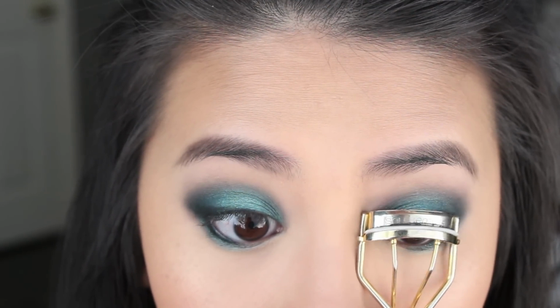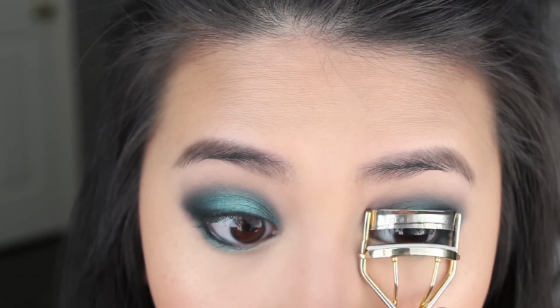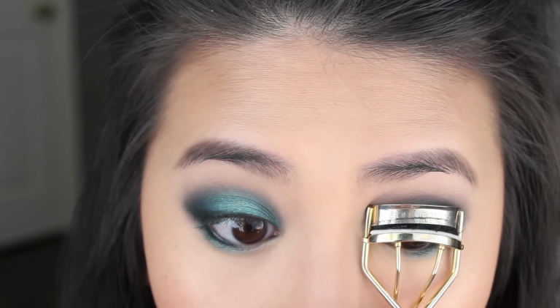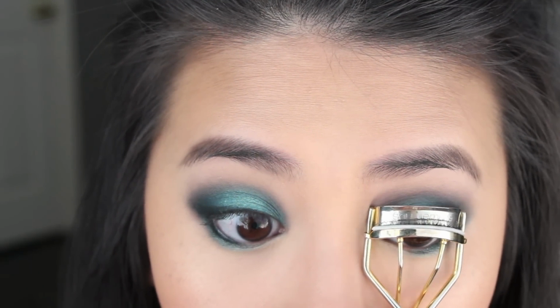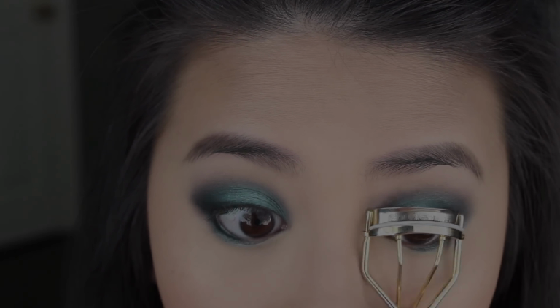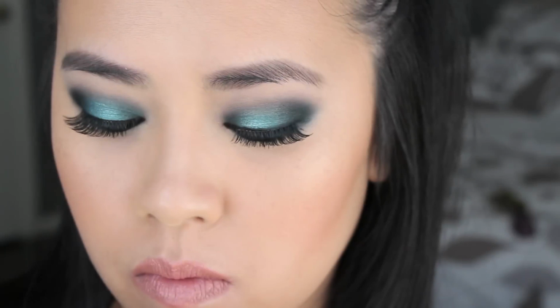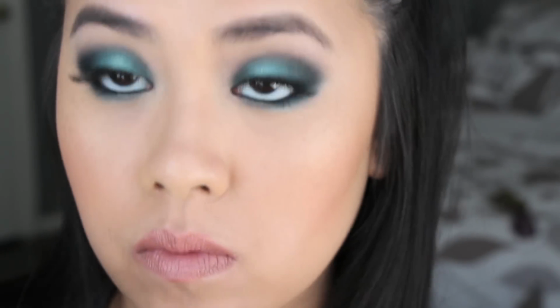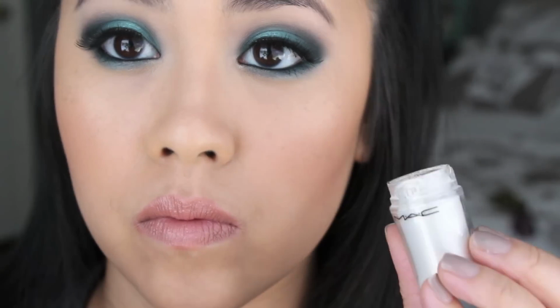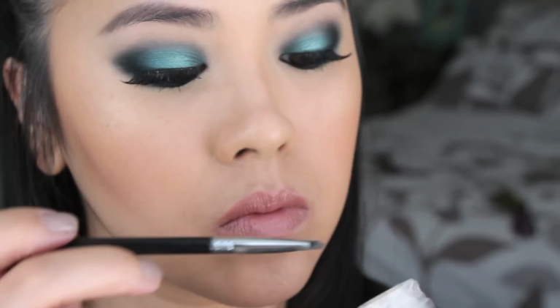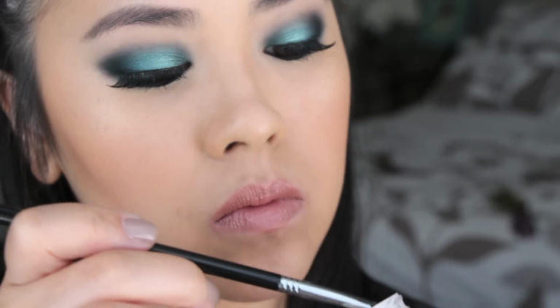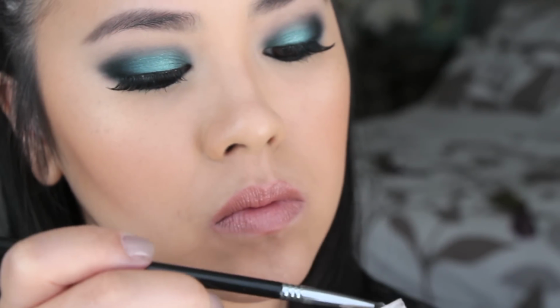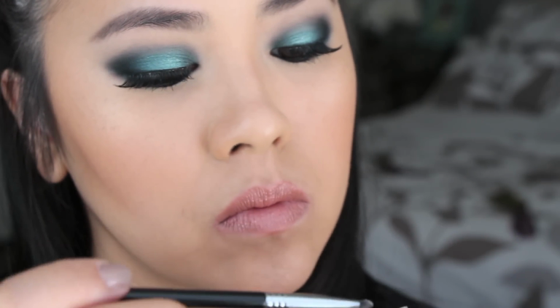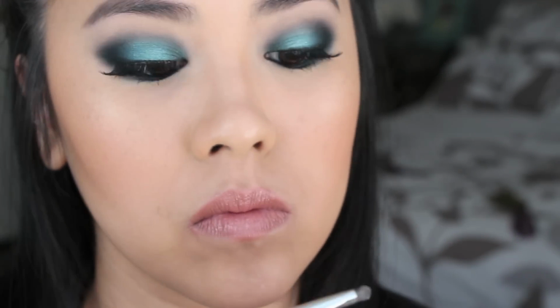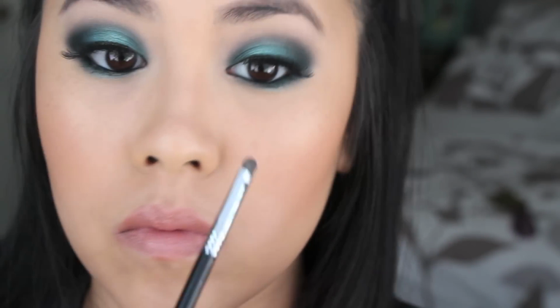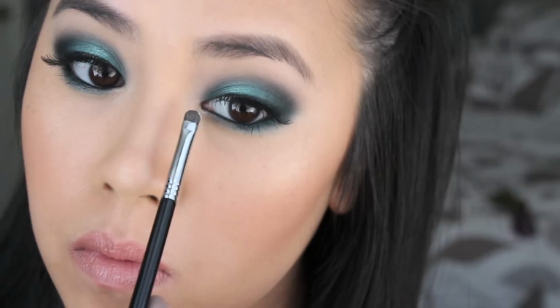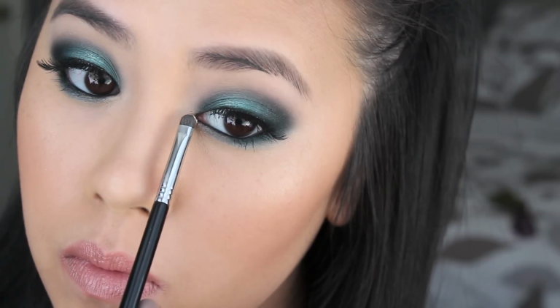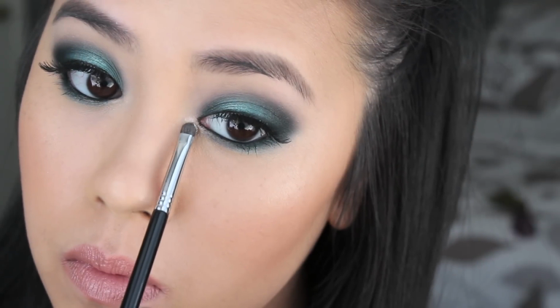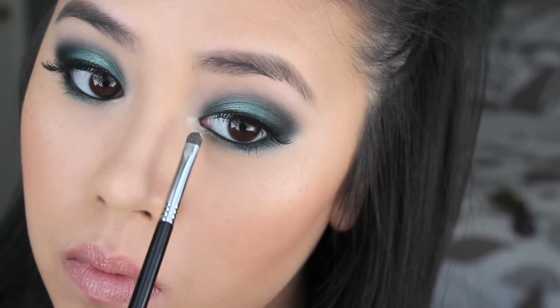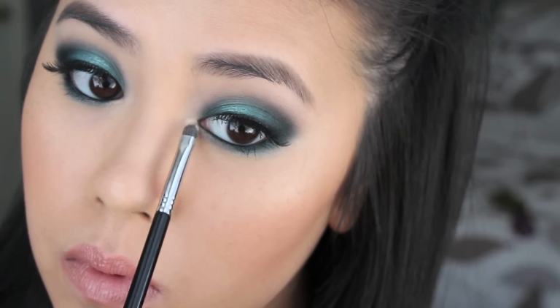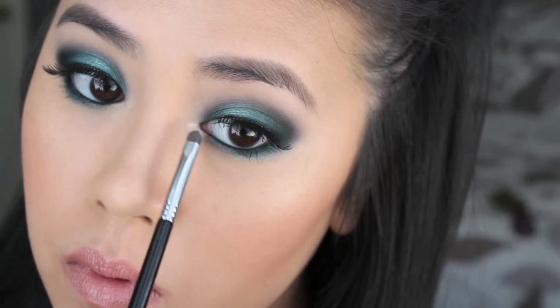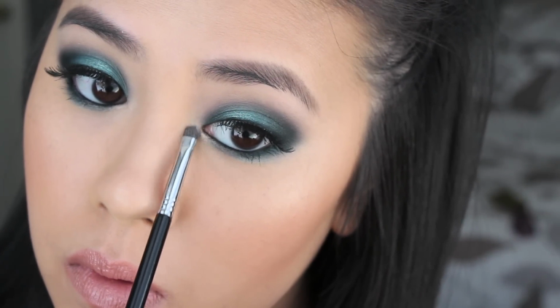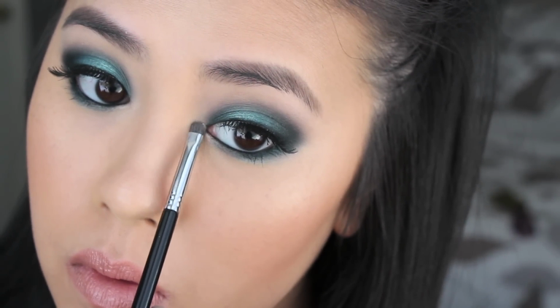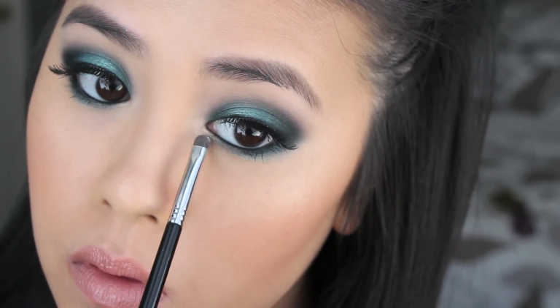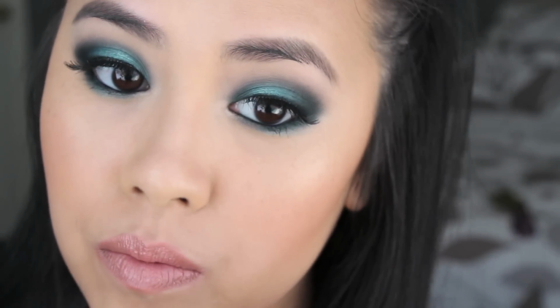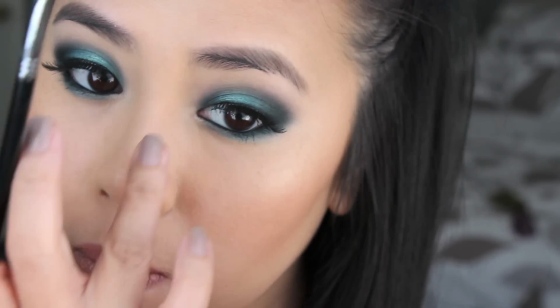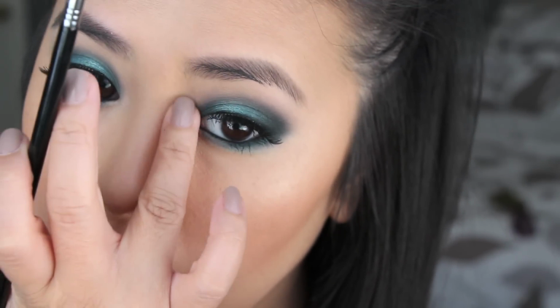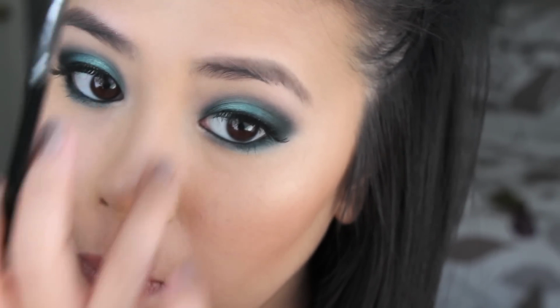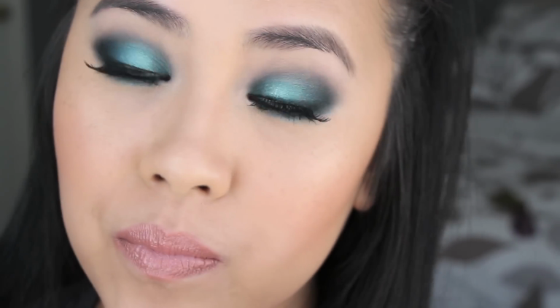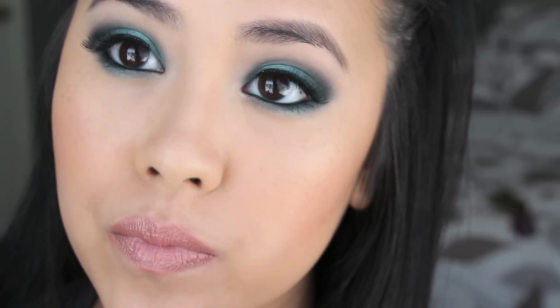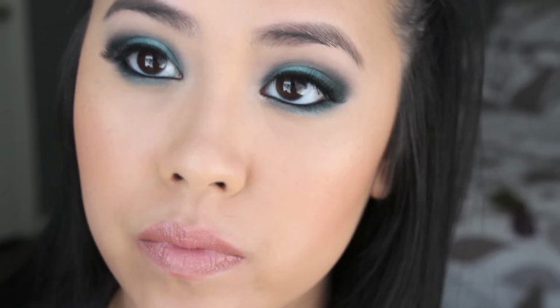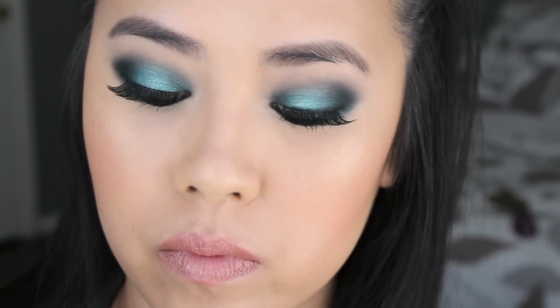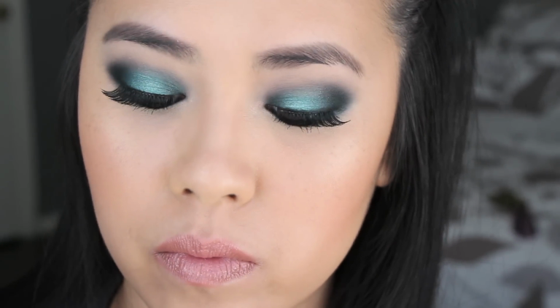Now I'm going to prep my eyes for lashes and apply the lashes off camera. For the final touches for this look, I wanted to add a little bit of highlight in the inner corner, so I'm going in with MAC Vanilla Pigment.